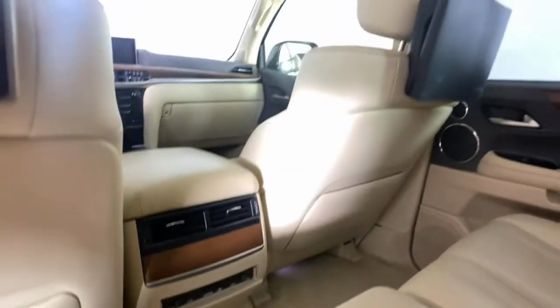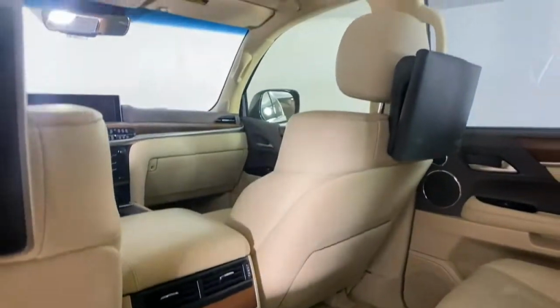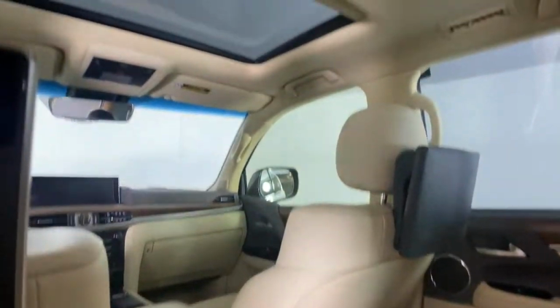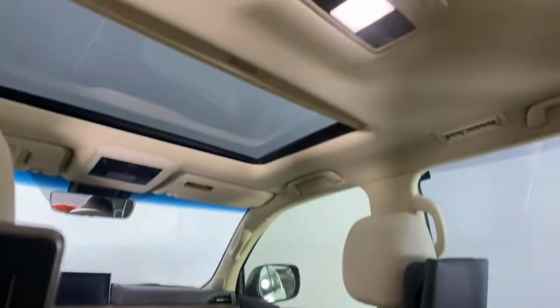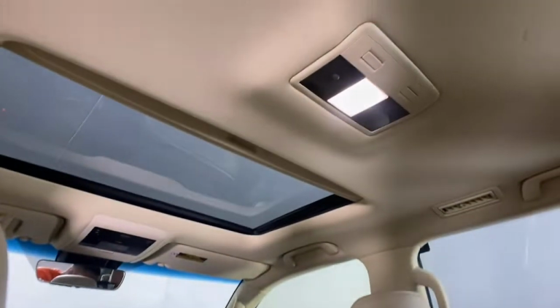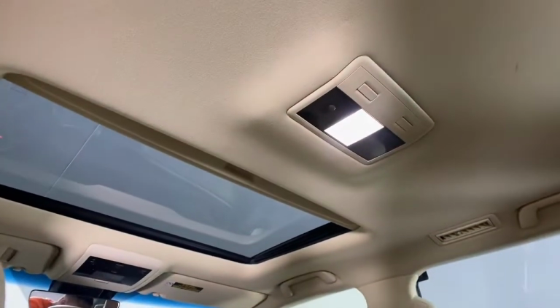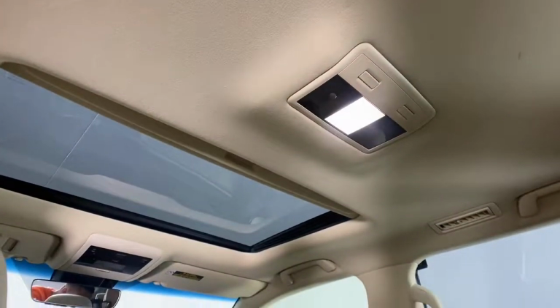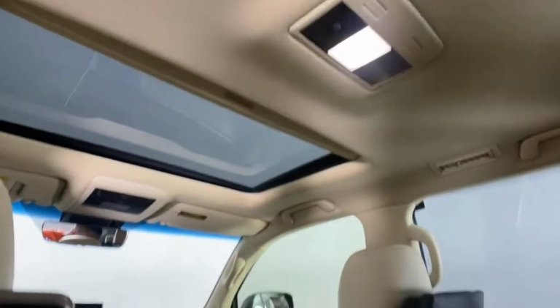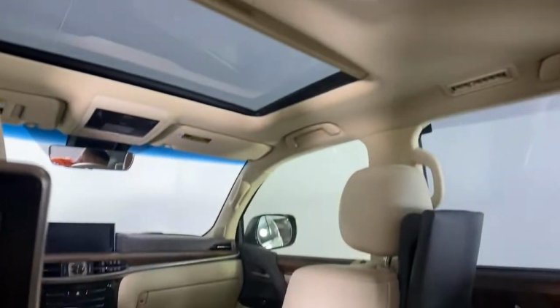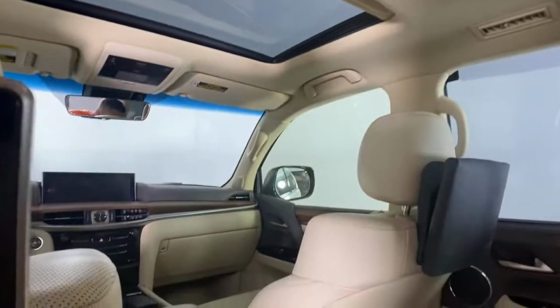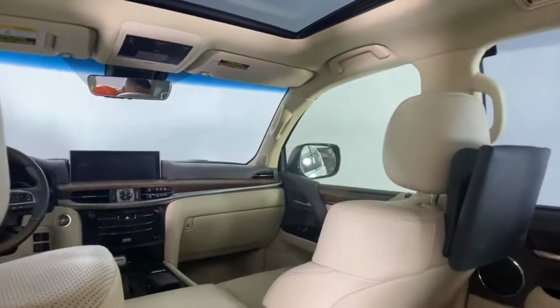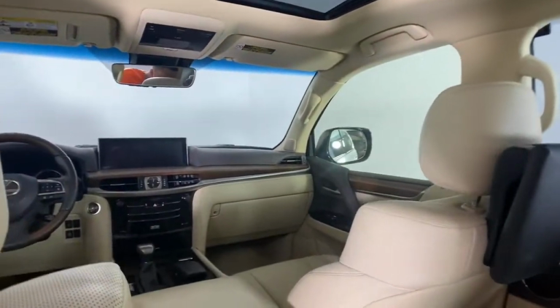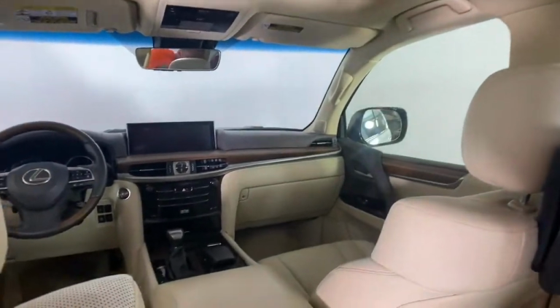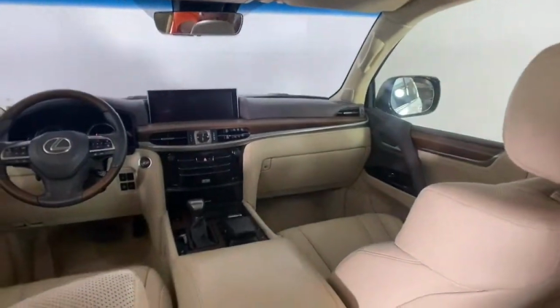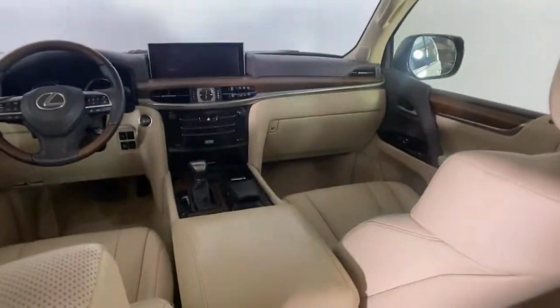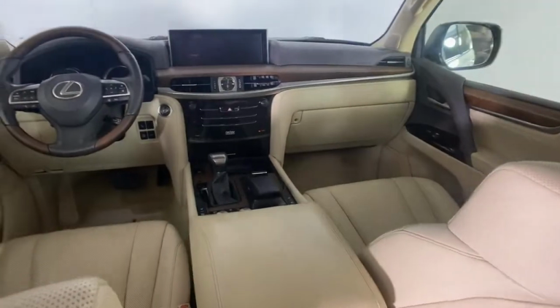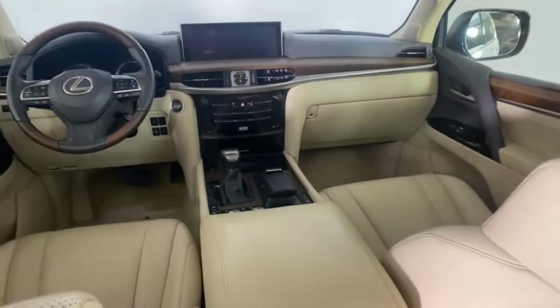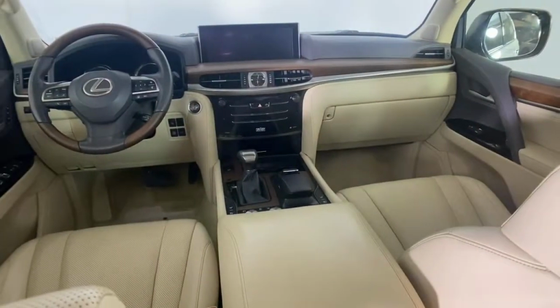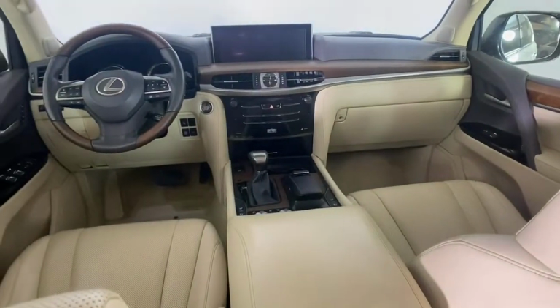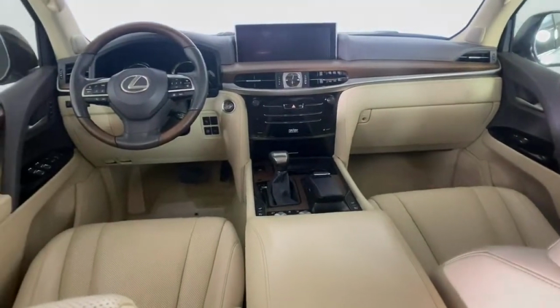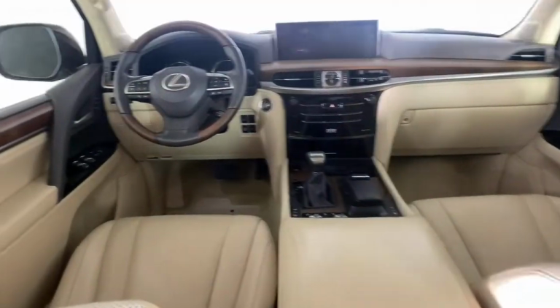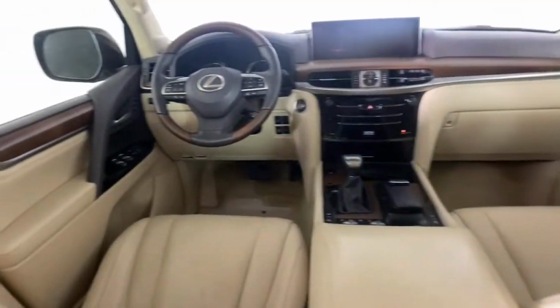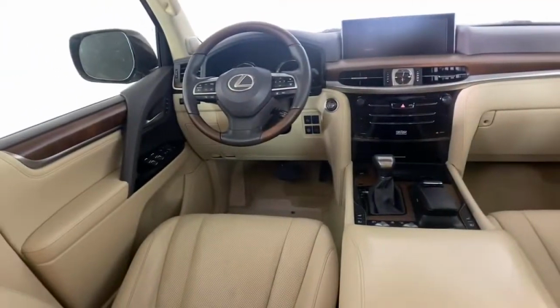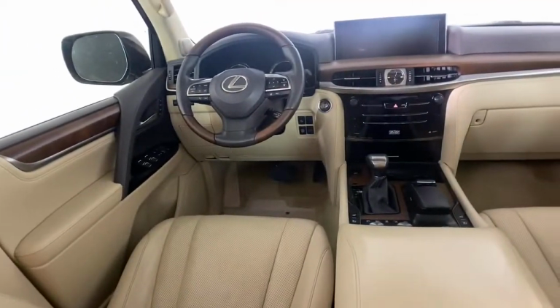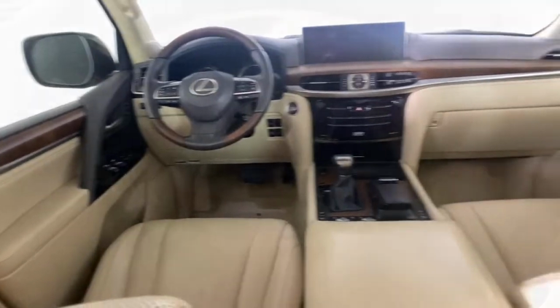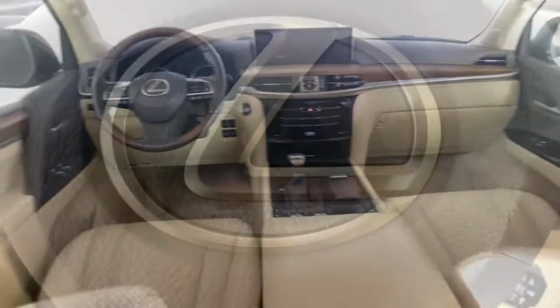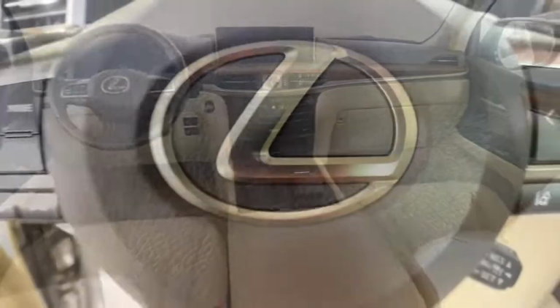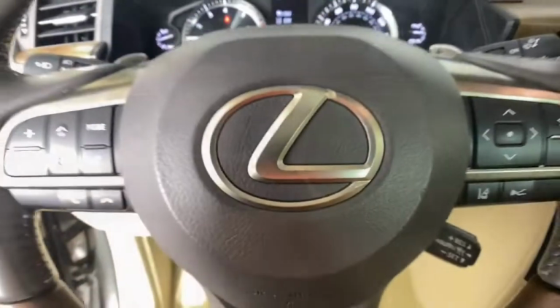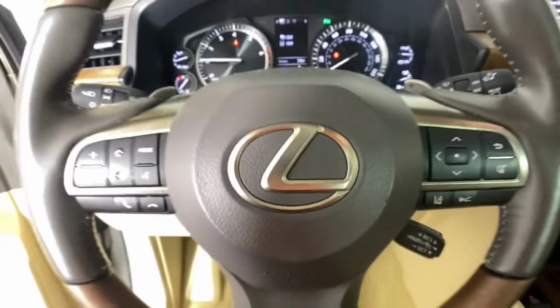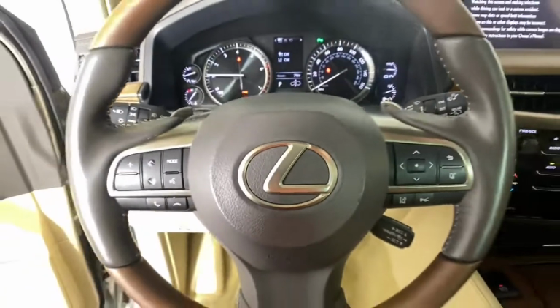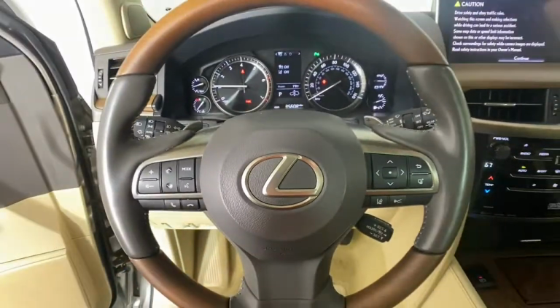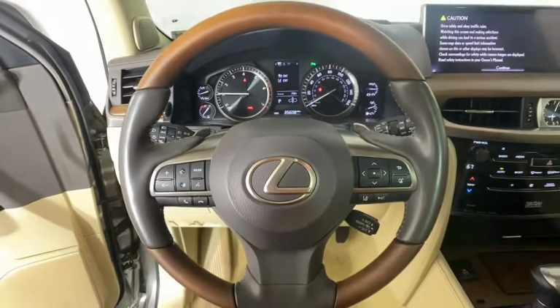Feel excited about the road ahead in this magnificent LX. Treat yourself to a test drive today. Our staff will toss you the keys and give you an outstanding customer experience.